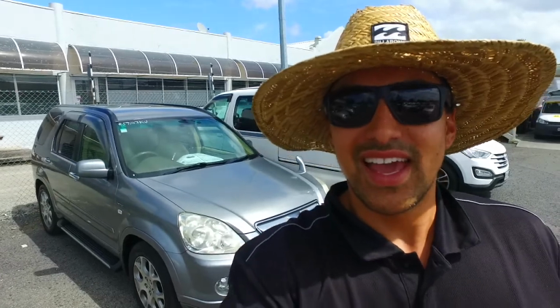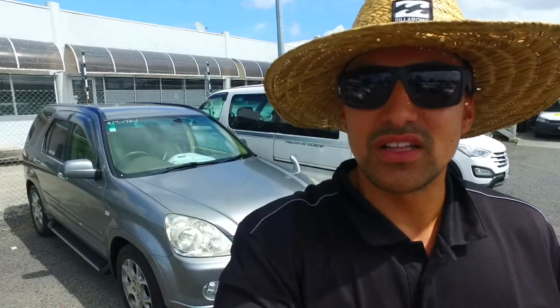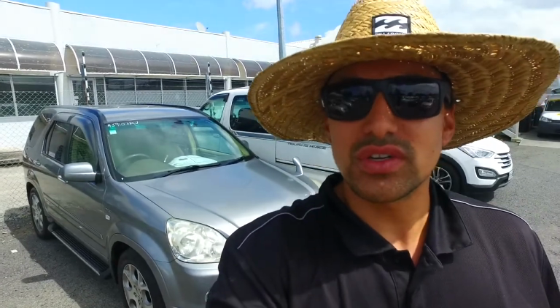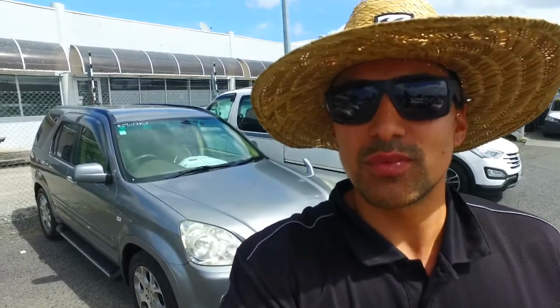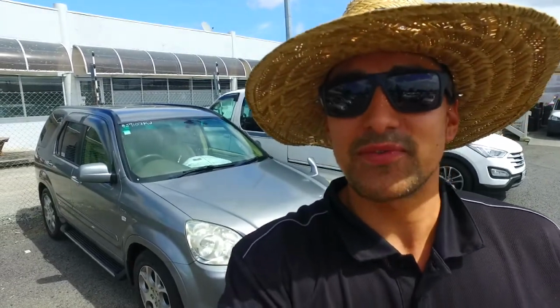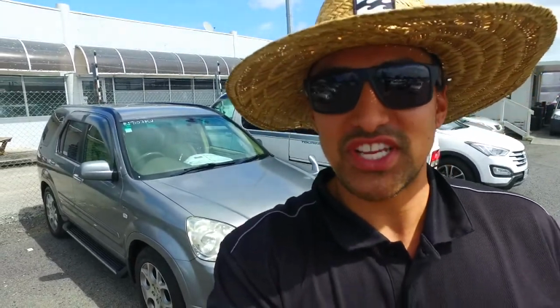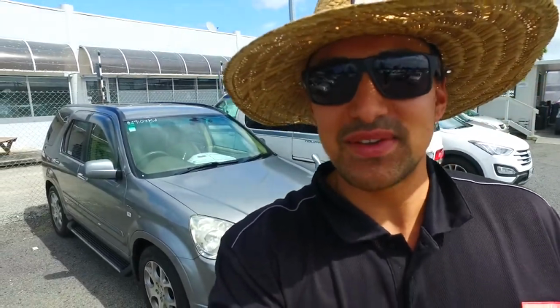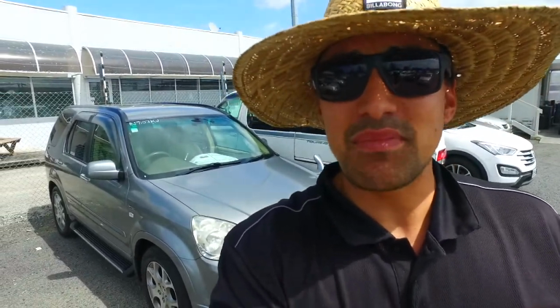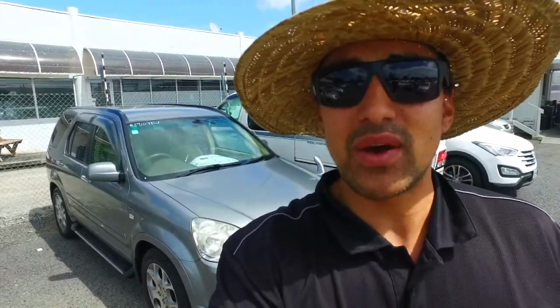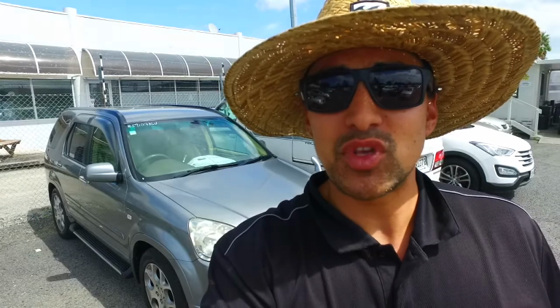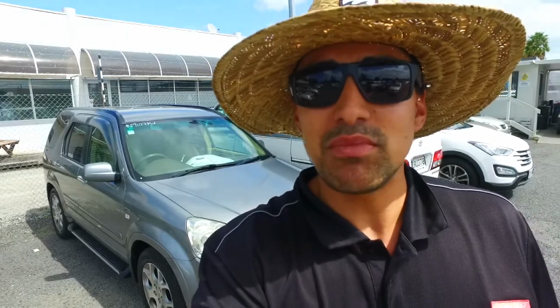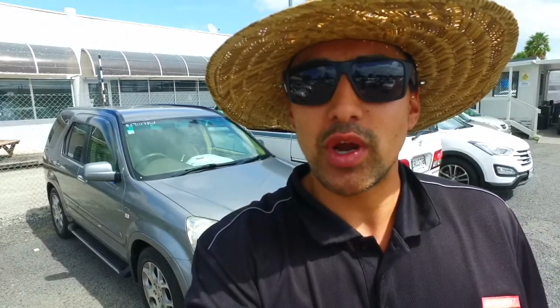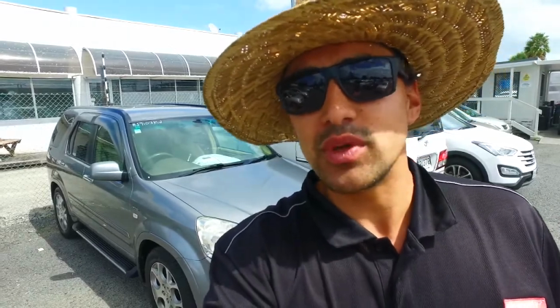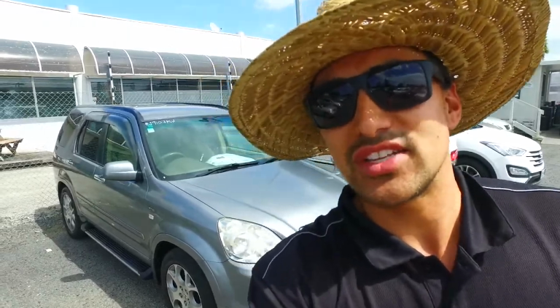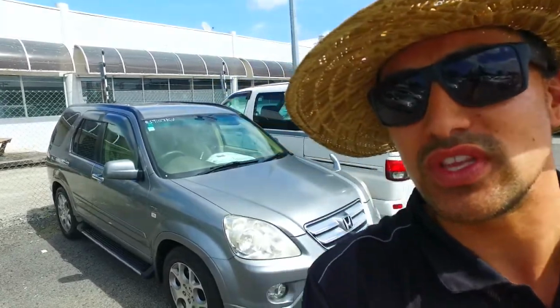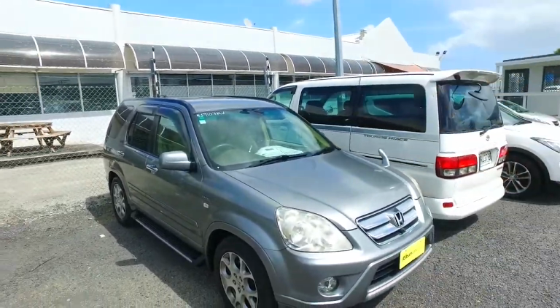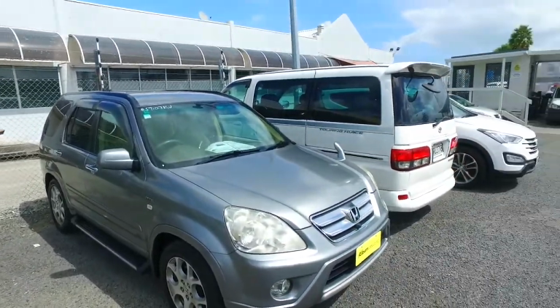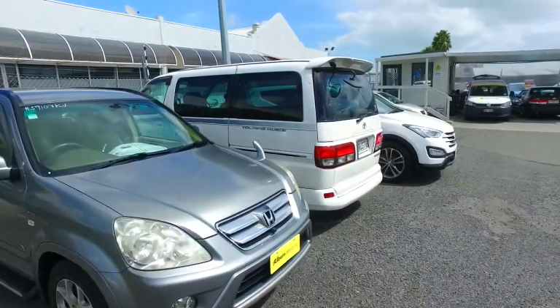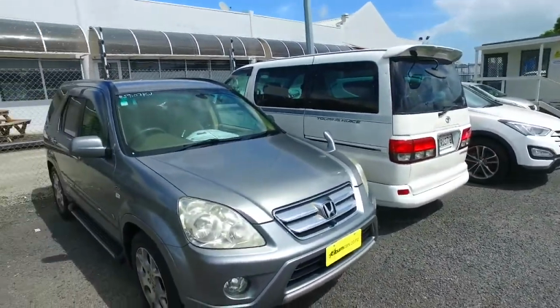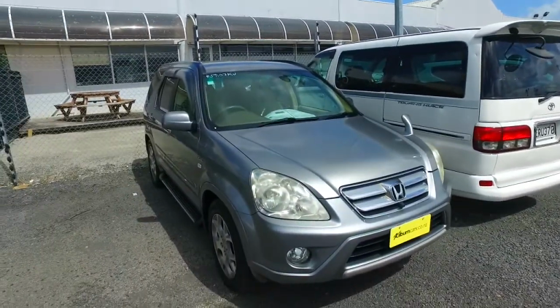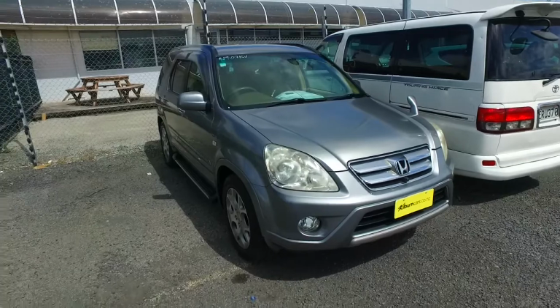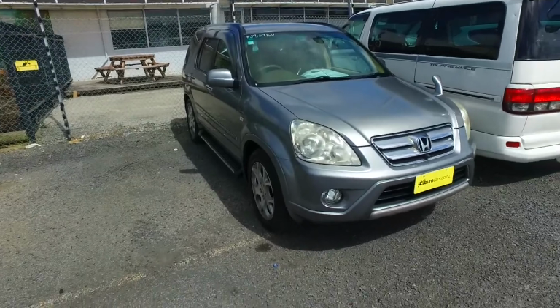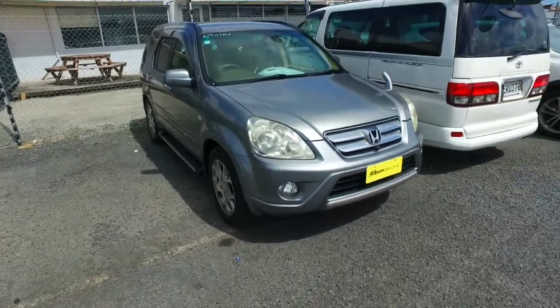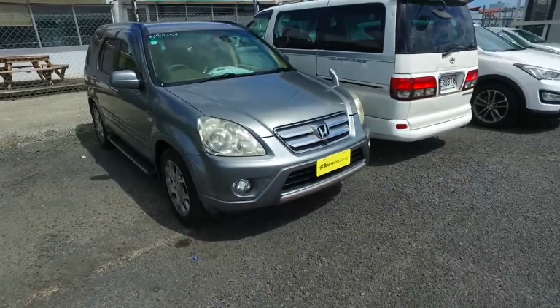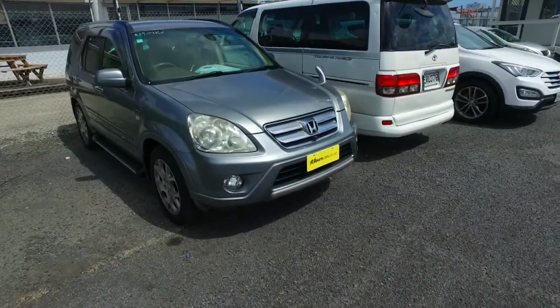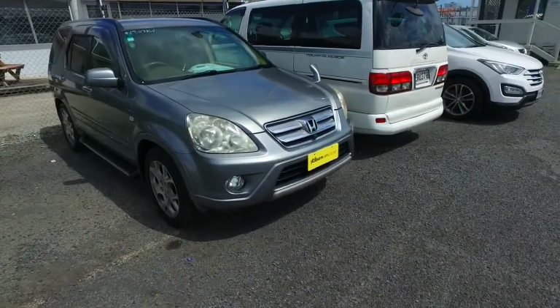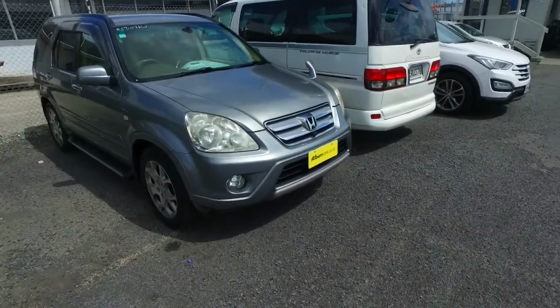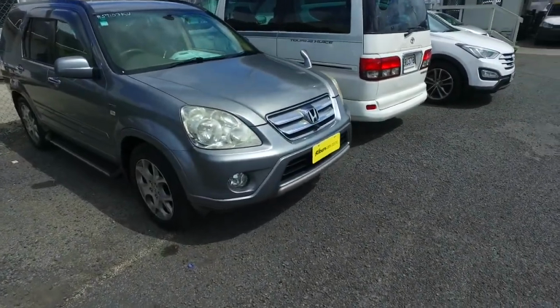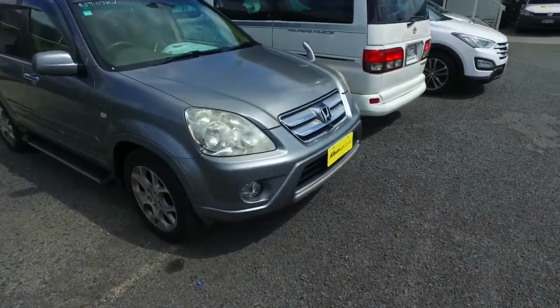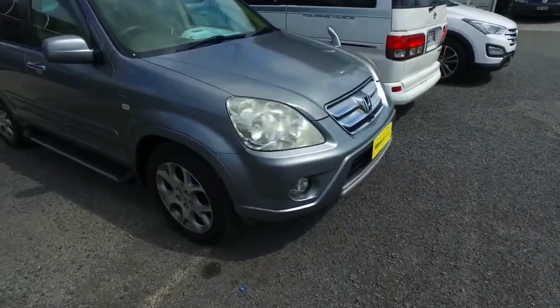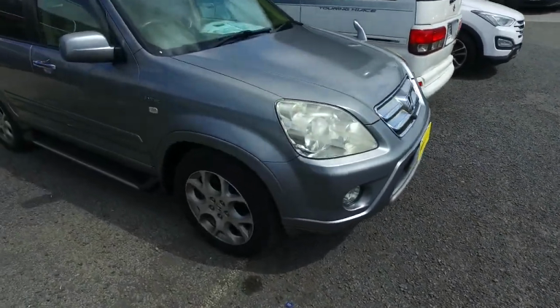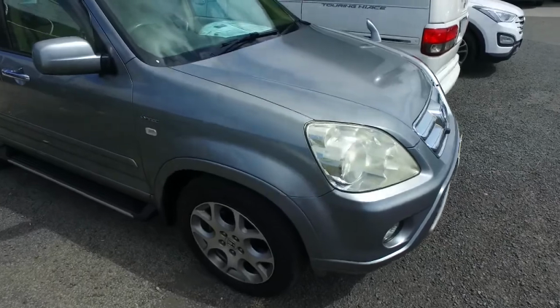Hey there El Jodo, it's Thompson here from Budget Car Sales in Manukau. Got an email enquiry from you in regards to the Honda CR-V, as you can see right here. I'll give you a call in a bit, but I thought I'd just do a video for you so you can see it in a bit better detail.